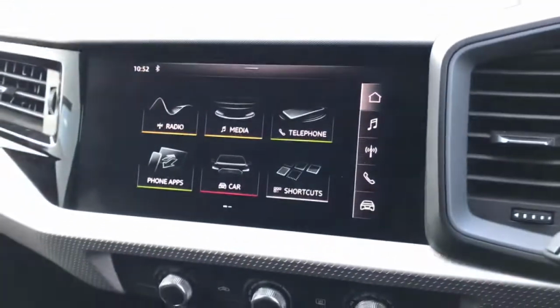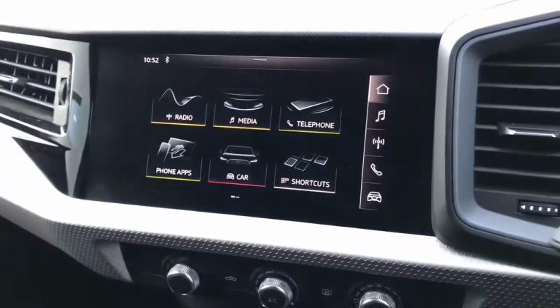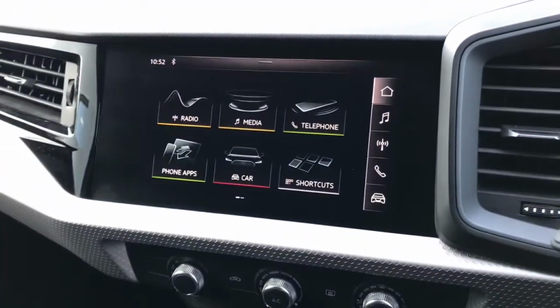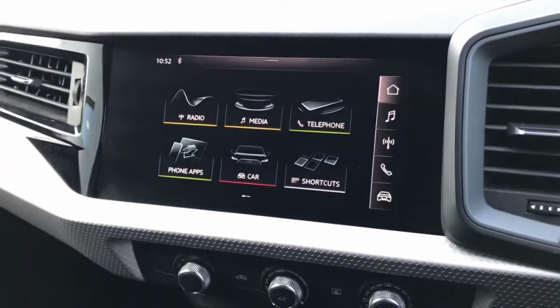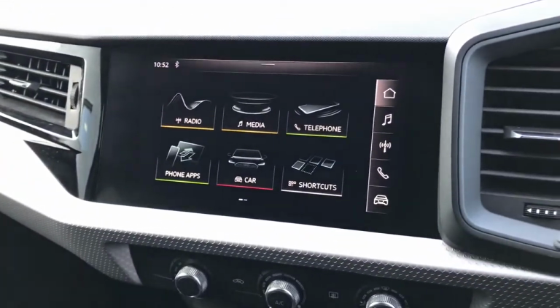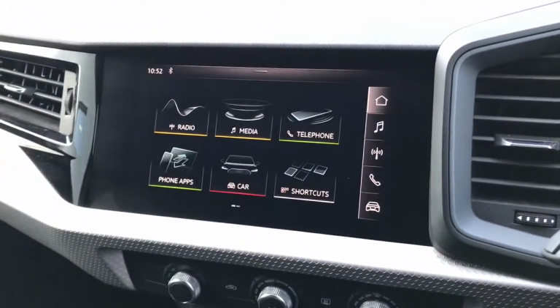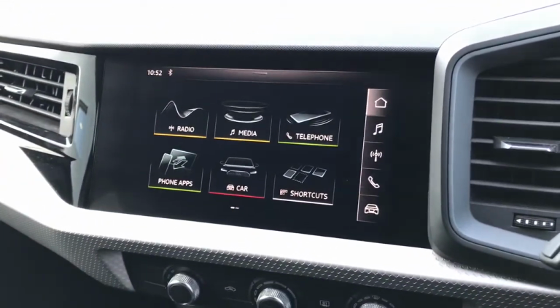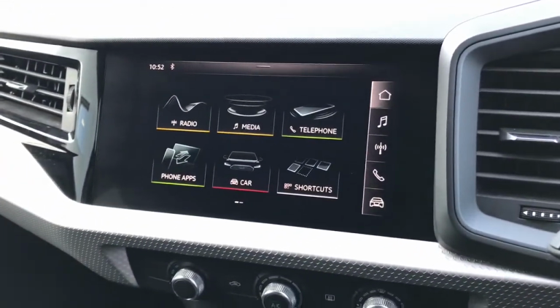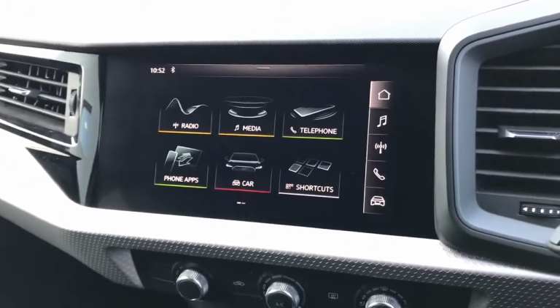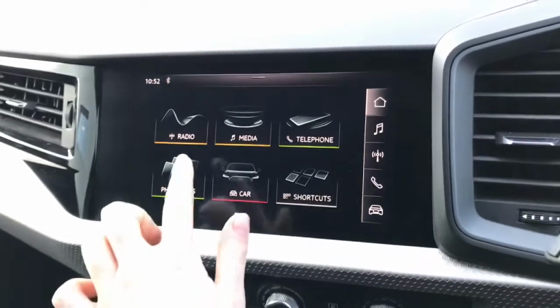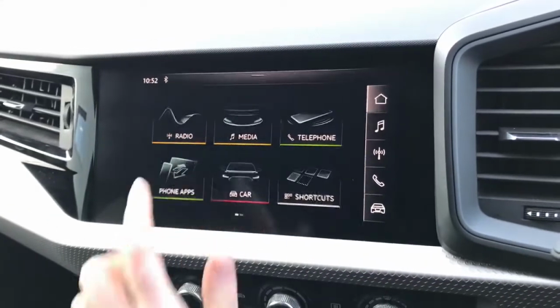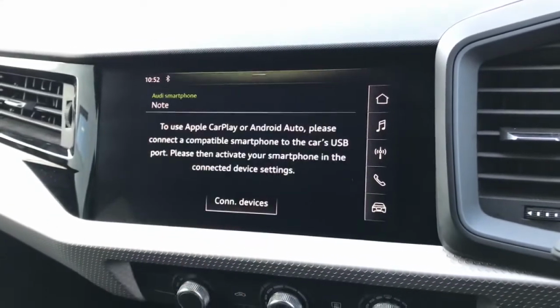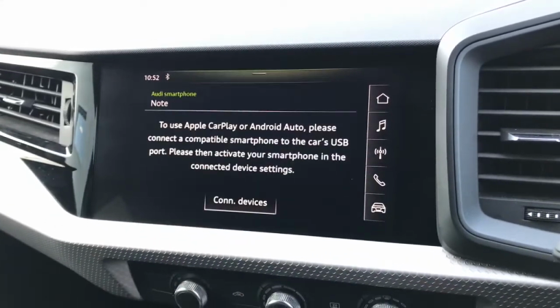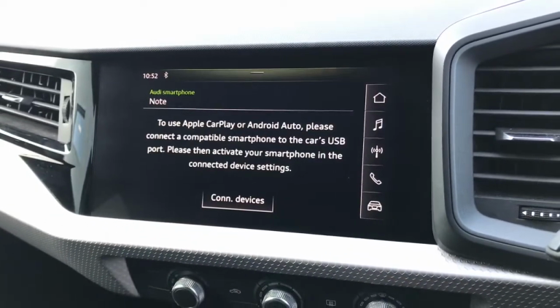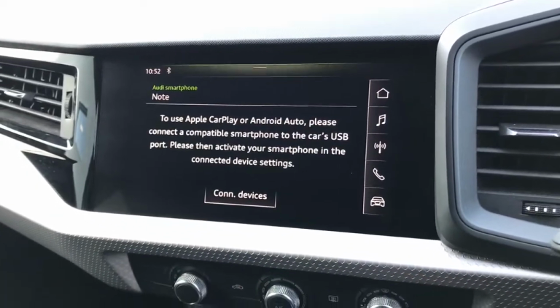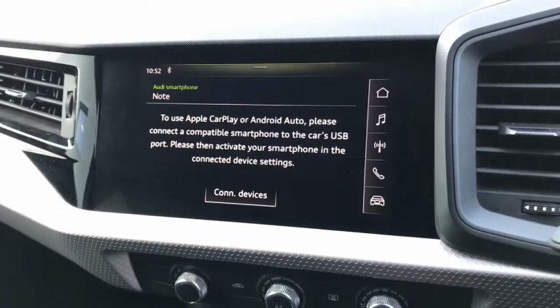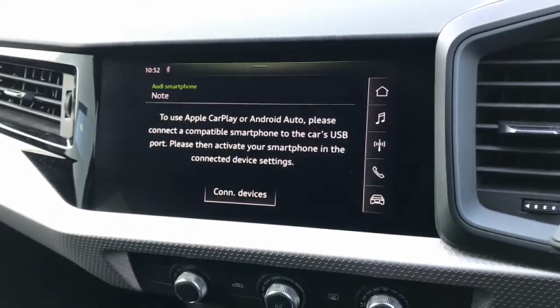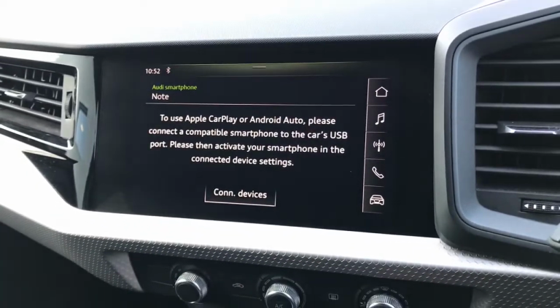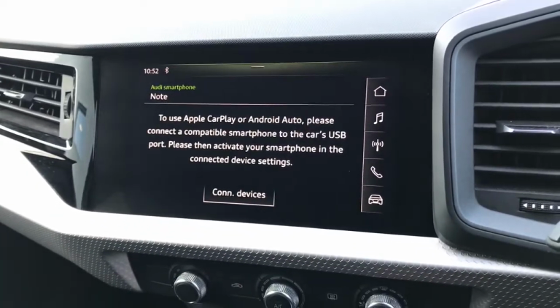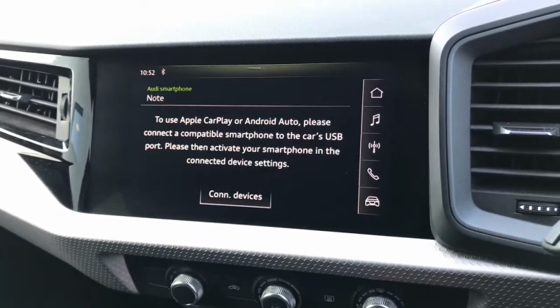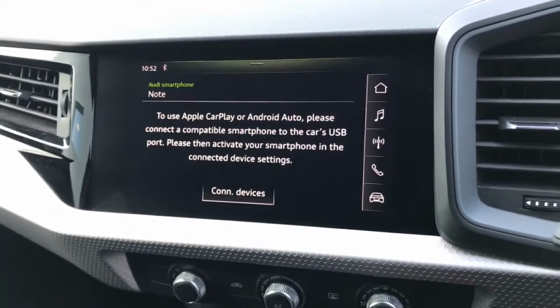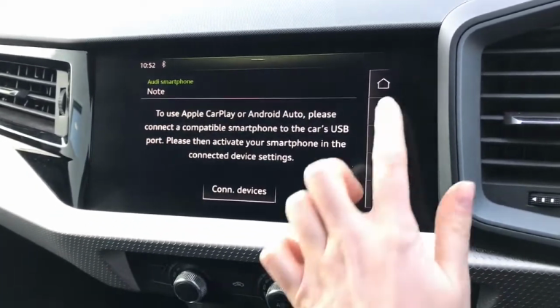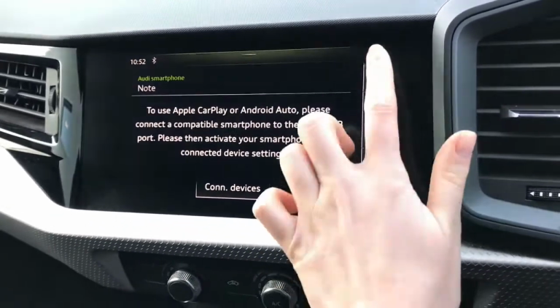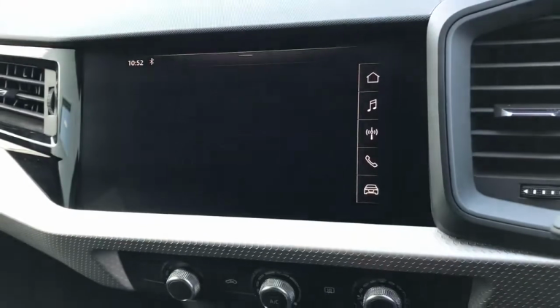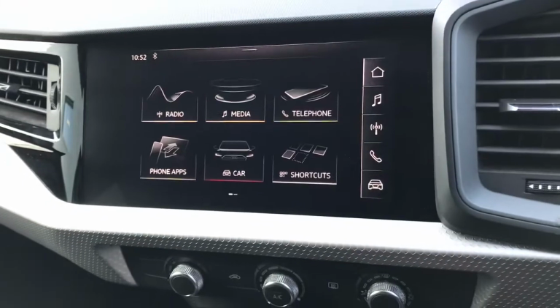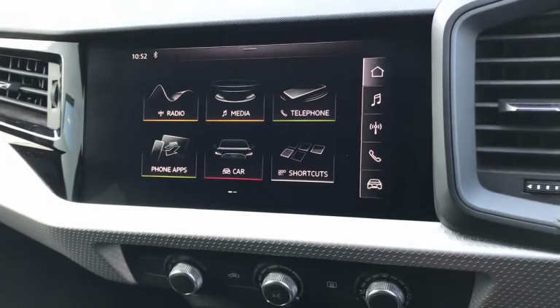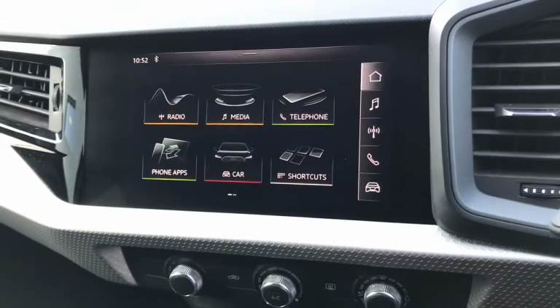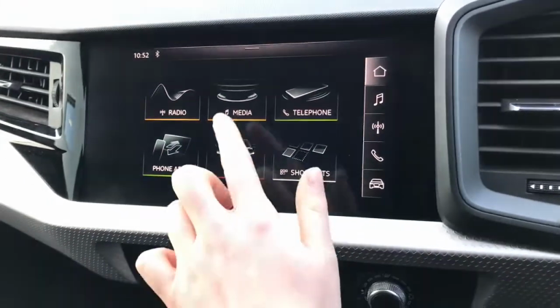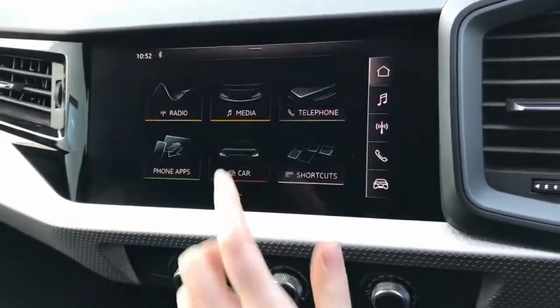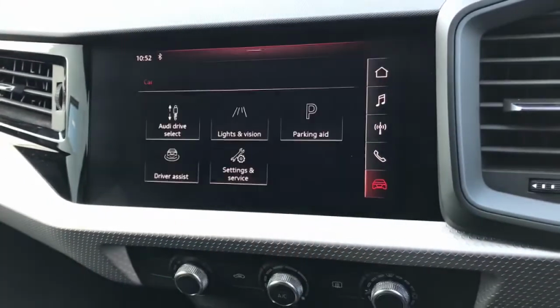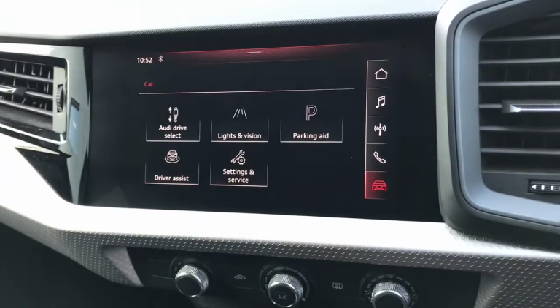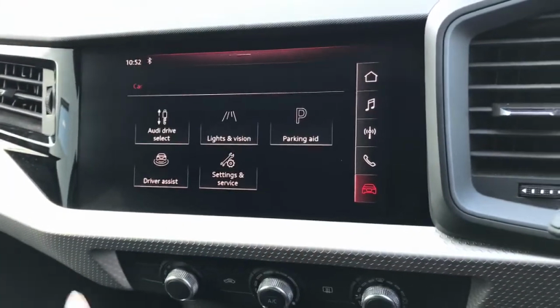You can now see the touchscreen MMI display which connects to the Audi smartphone interface, which has the Apple CarPlay and Android Auto capabilities.